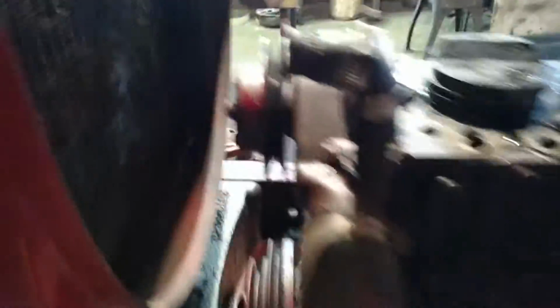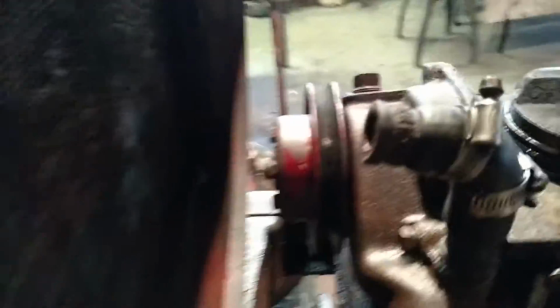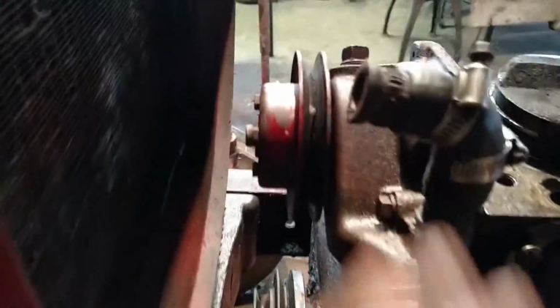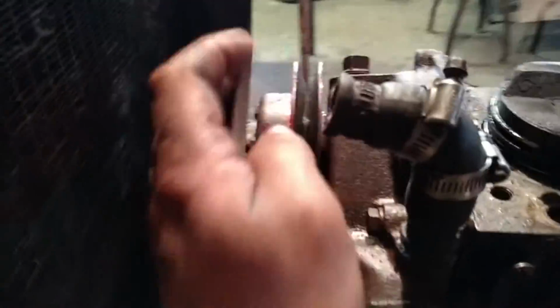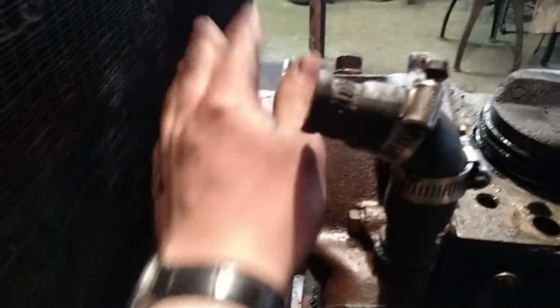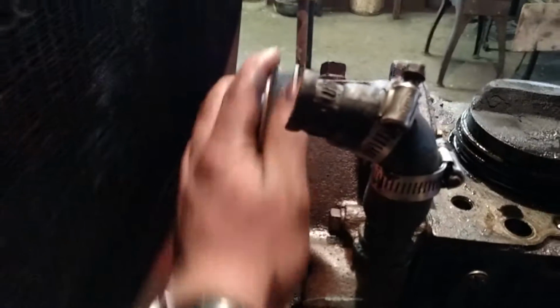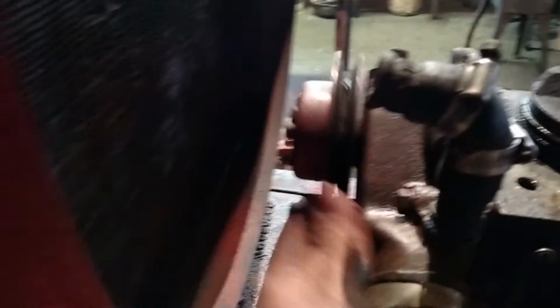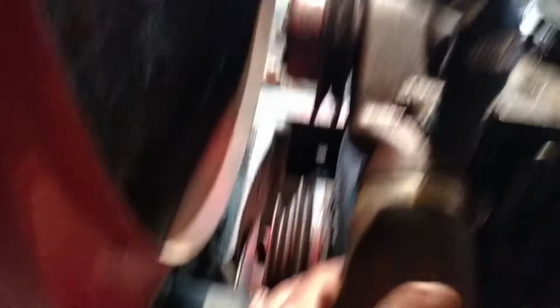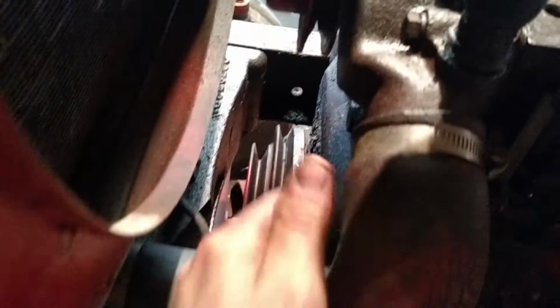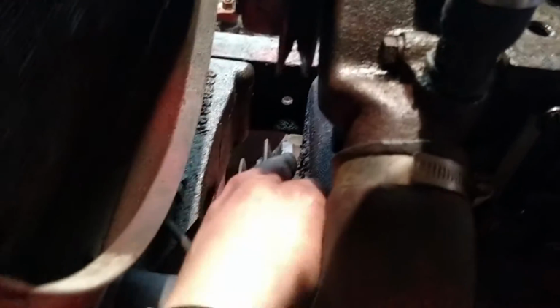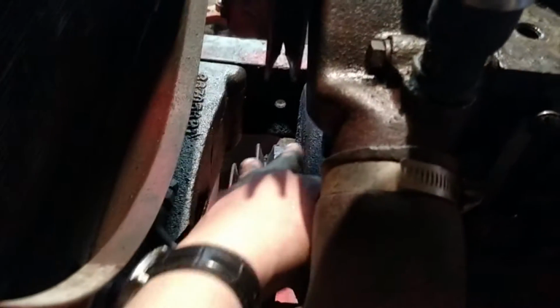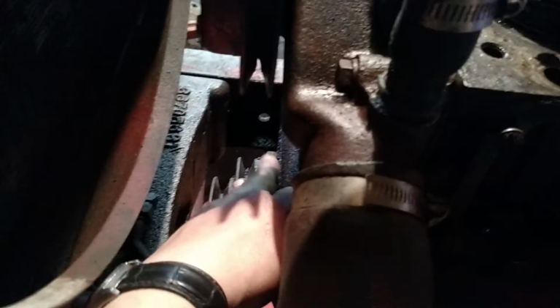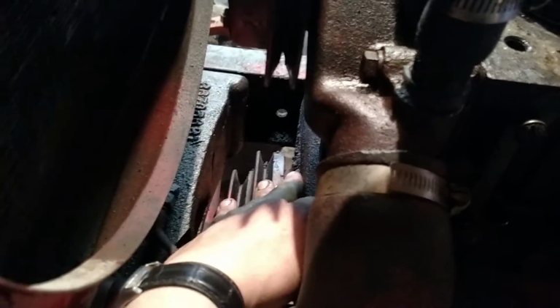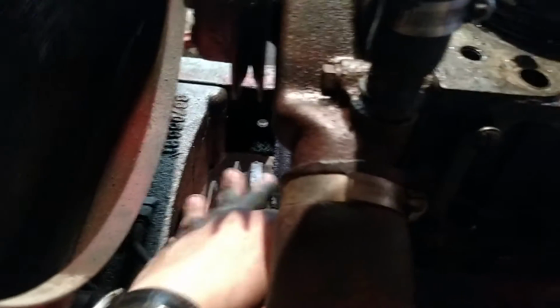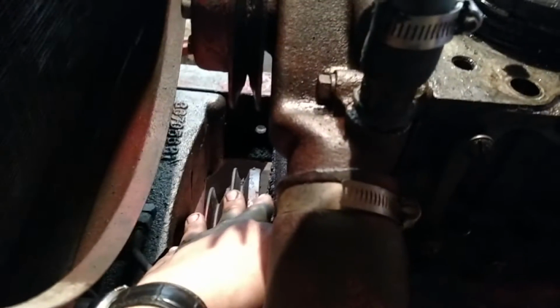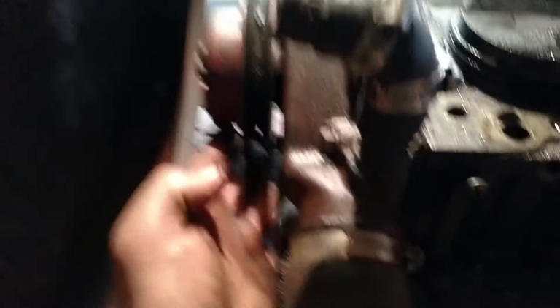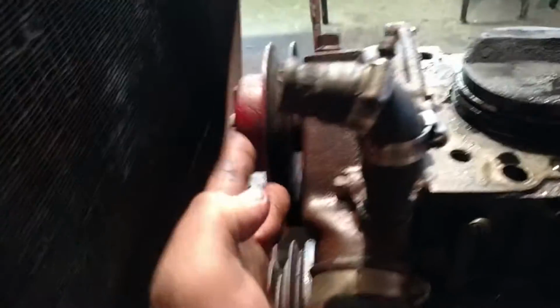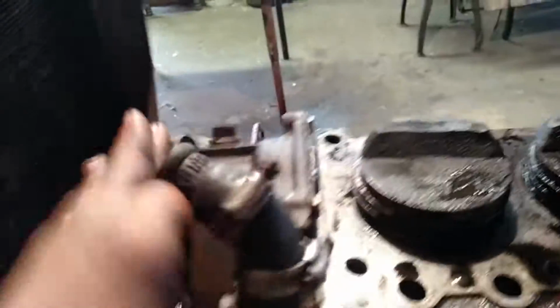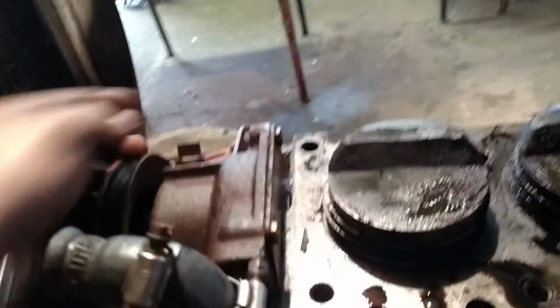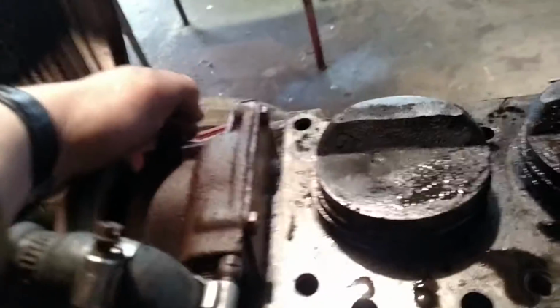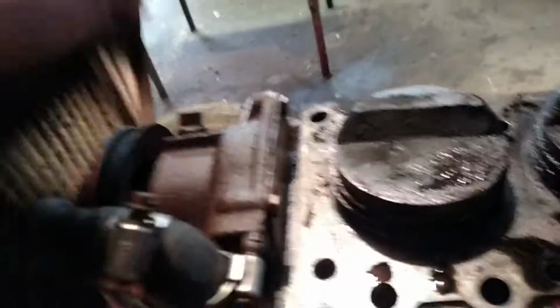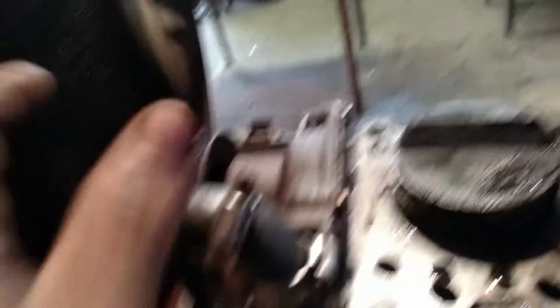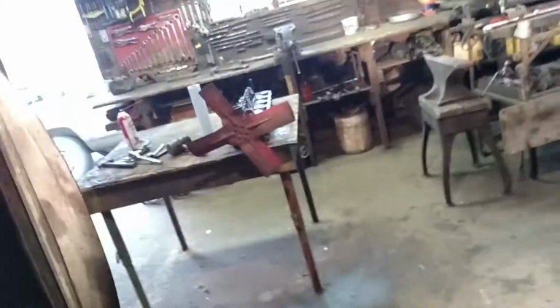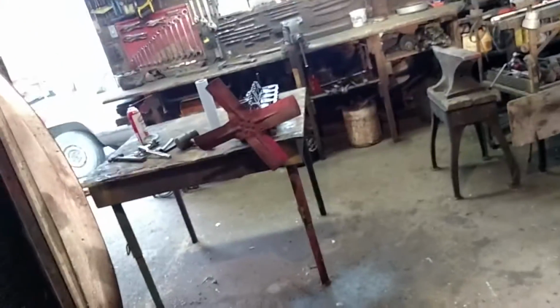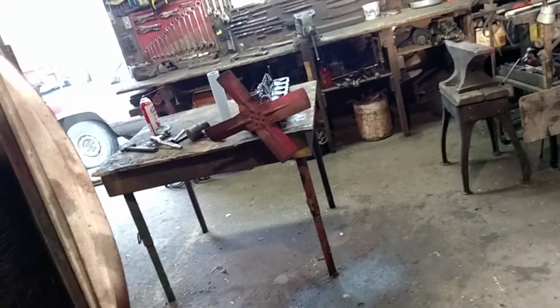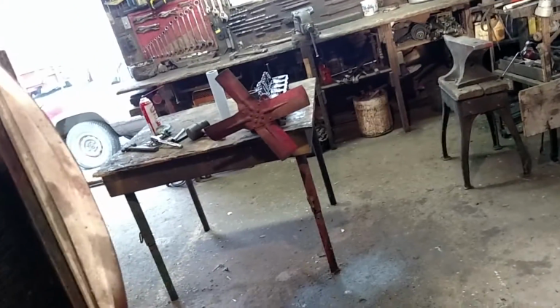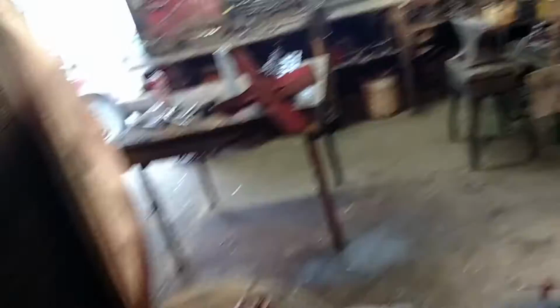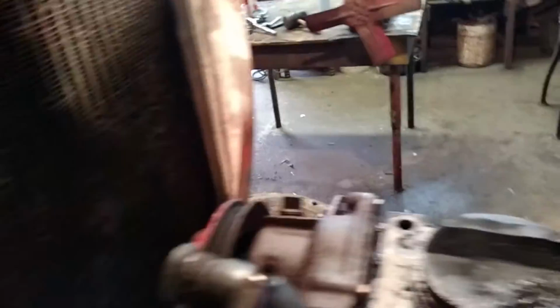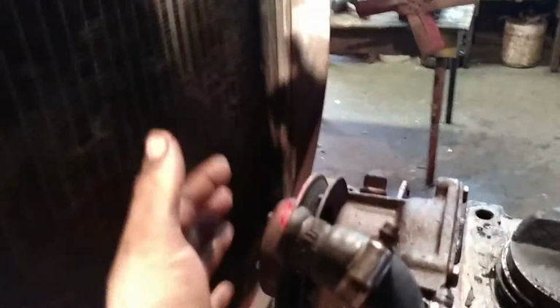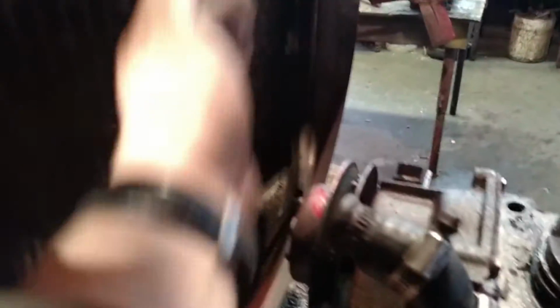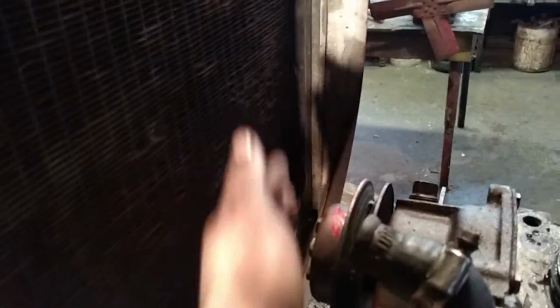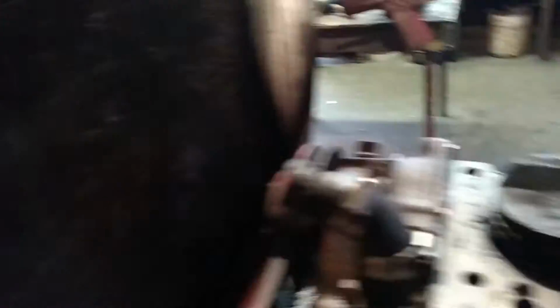The water pump runs from the crankshaft to the water pump over to the generator, and then the belt on the head just runs right up top here.